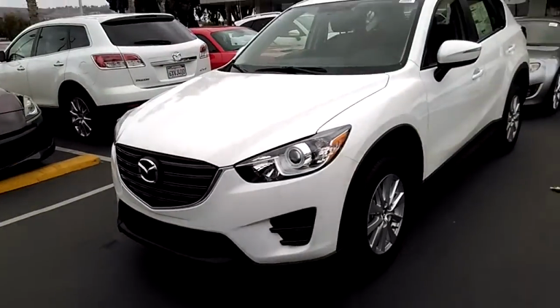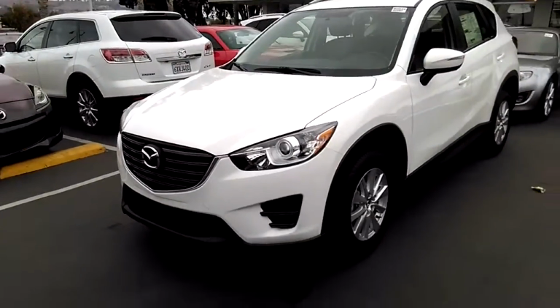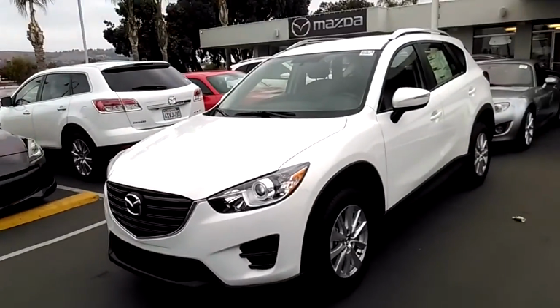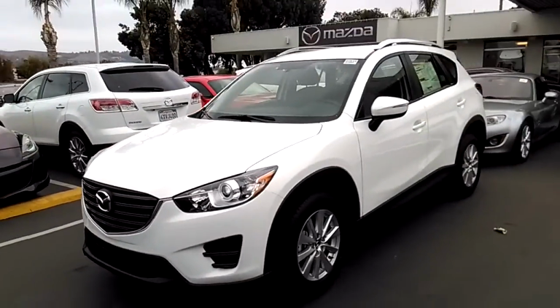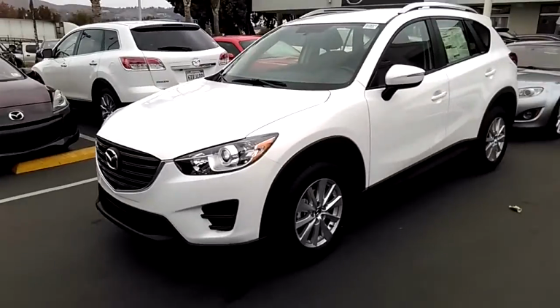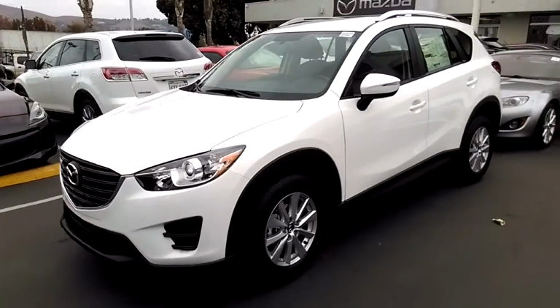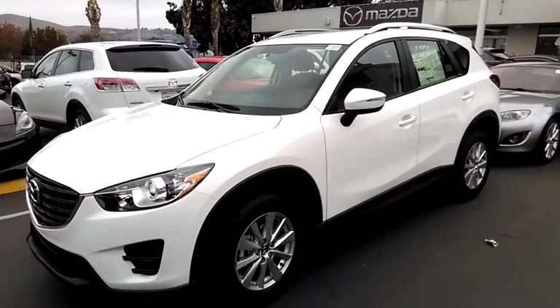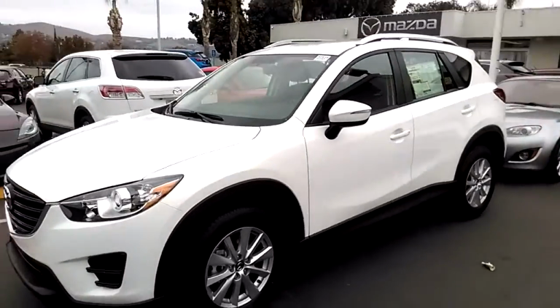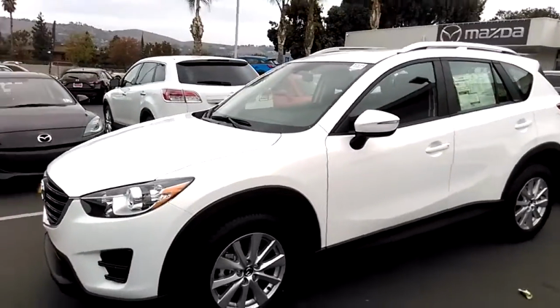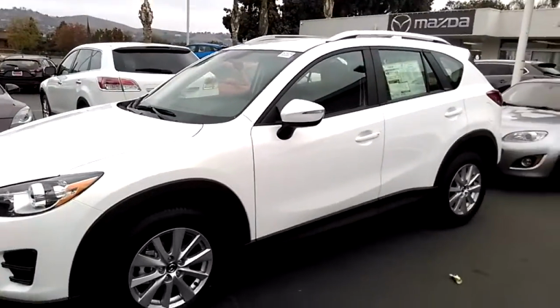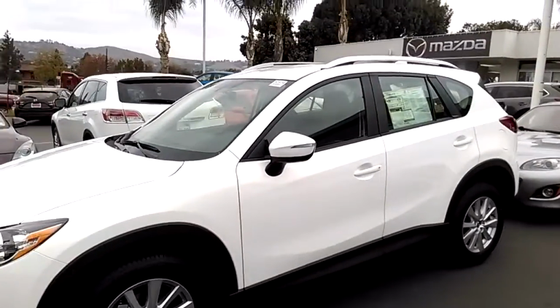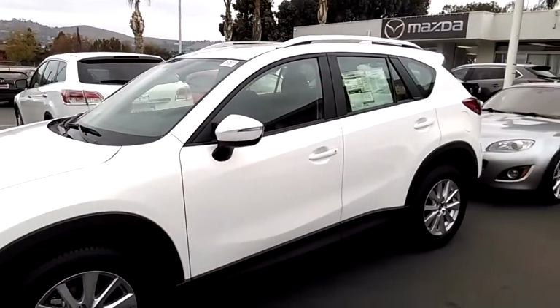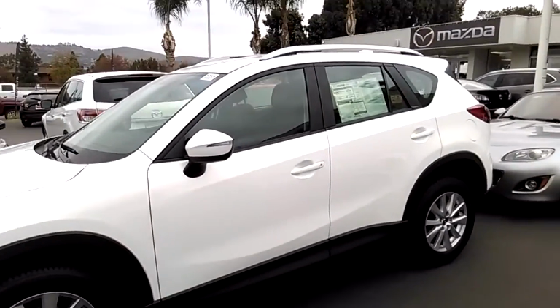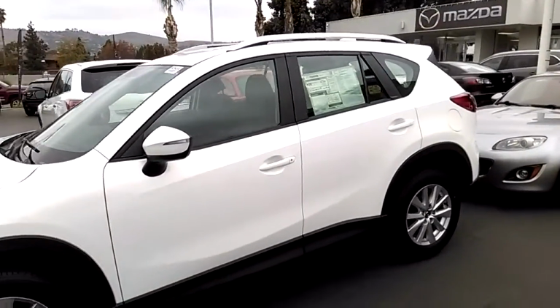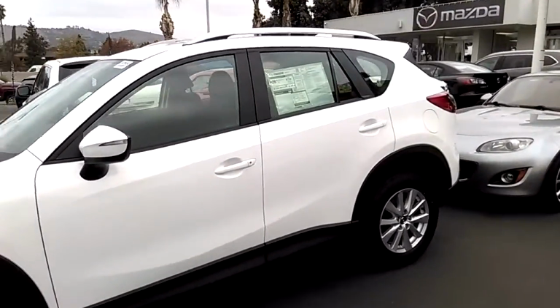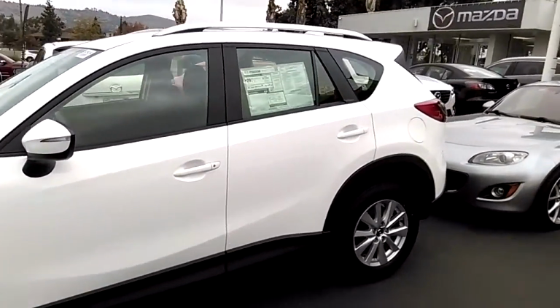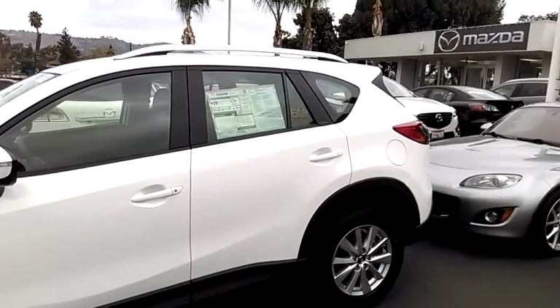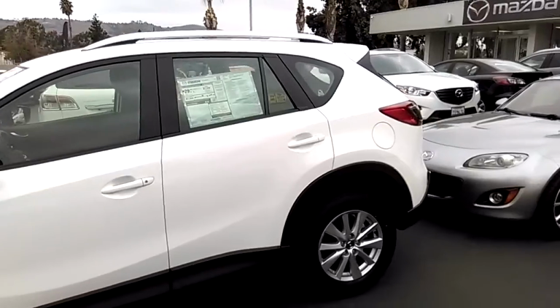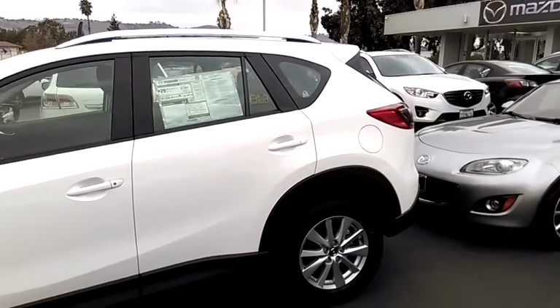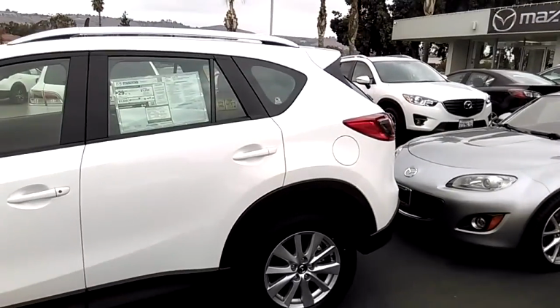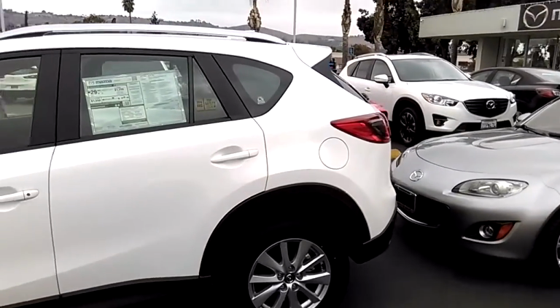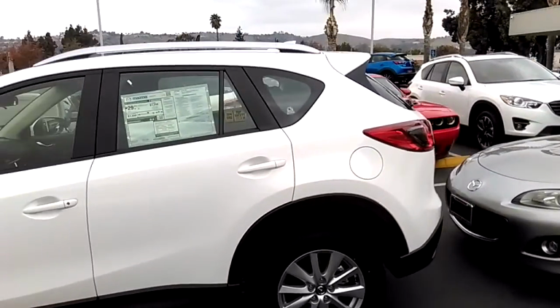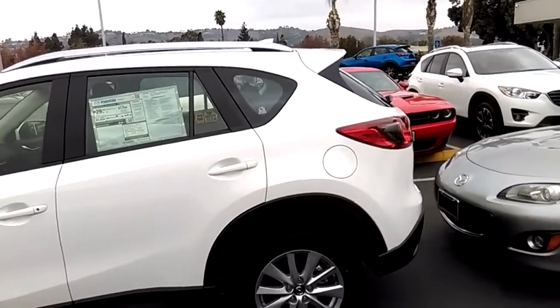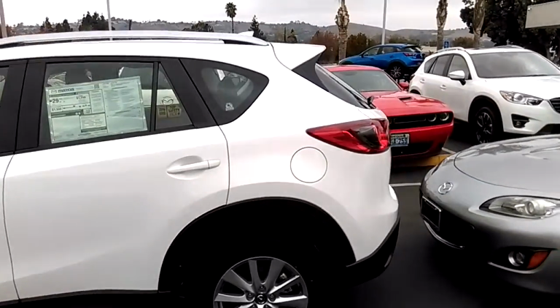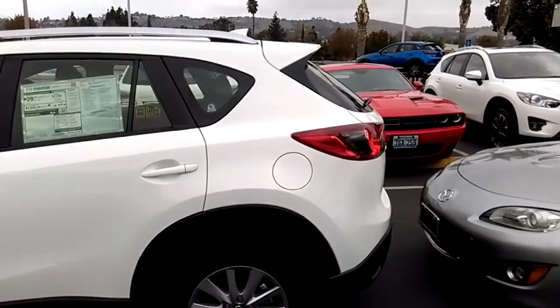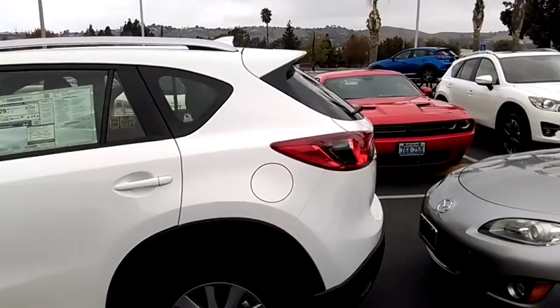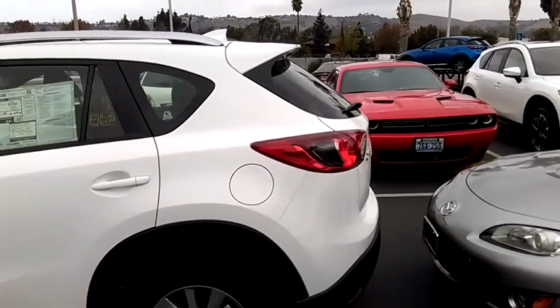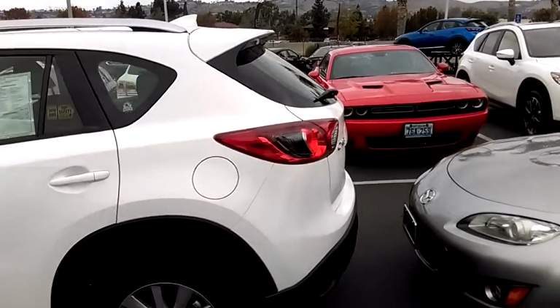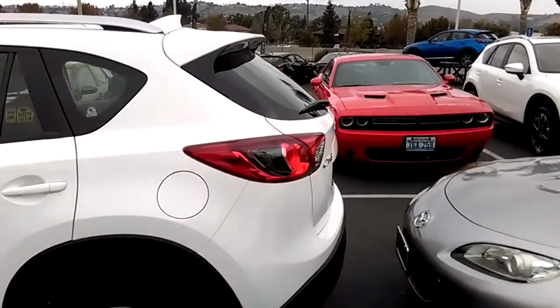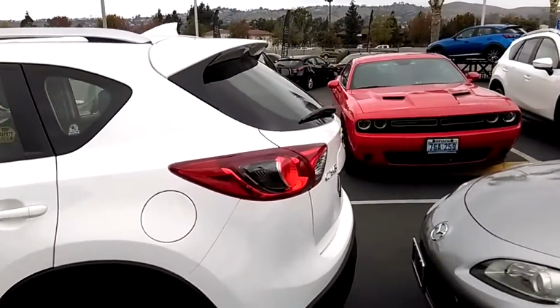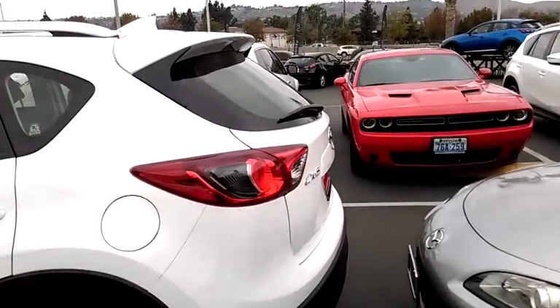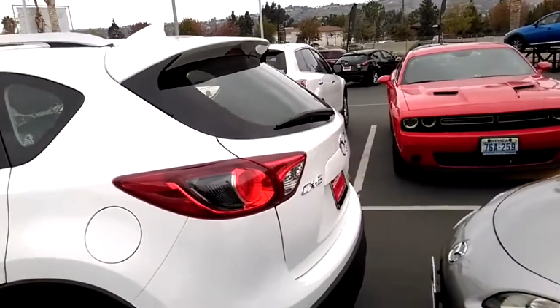The car you see right now is the Mazda CX-5 Sport 2016 and a half in the beautiful snow white color. This is the starting entry trim, and you can go up from here to Touring and Grand Touring.